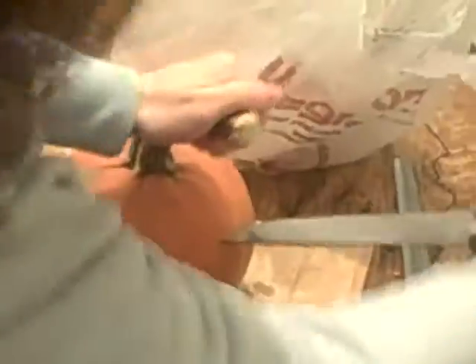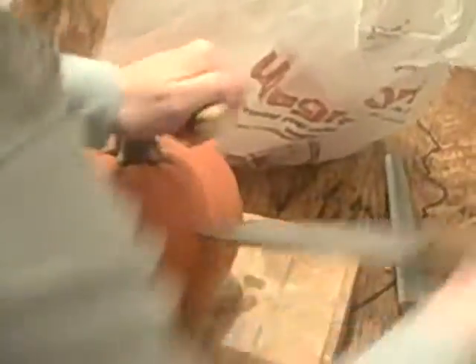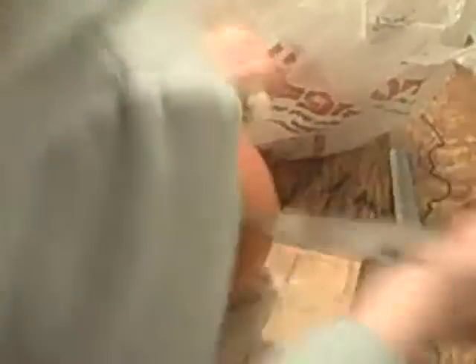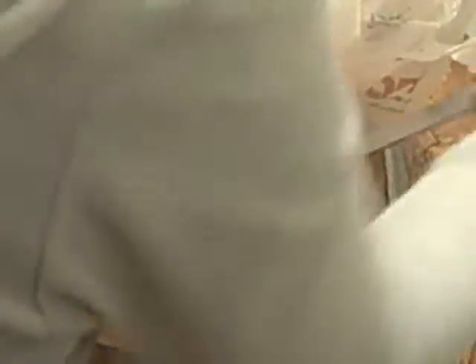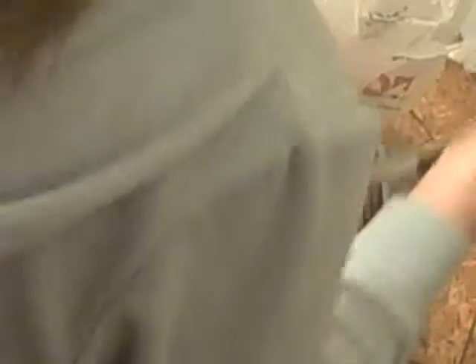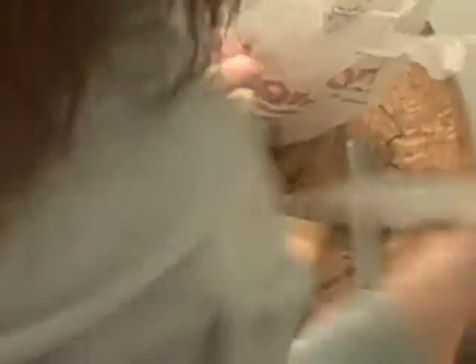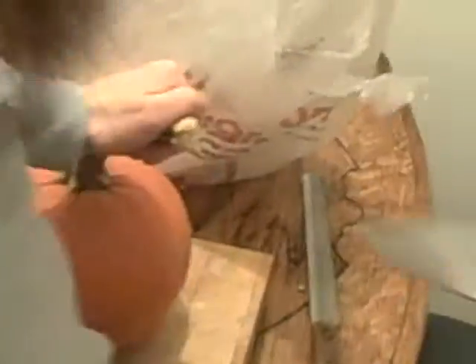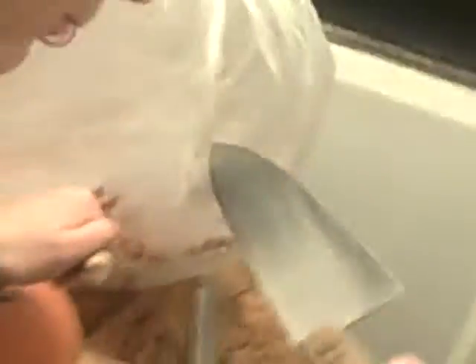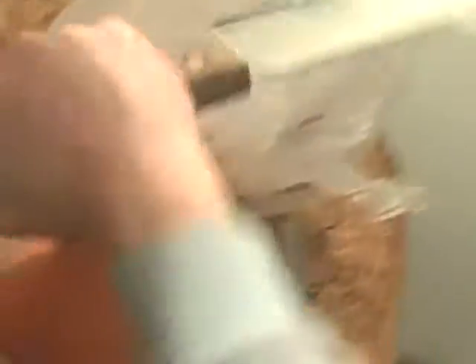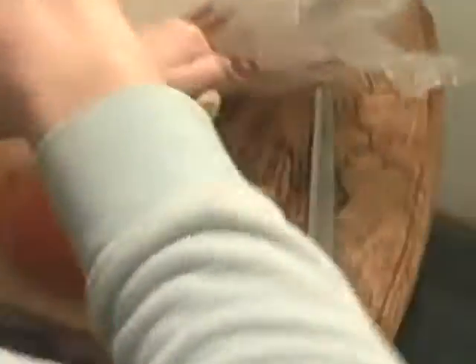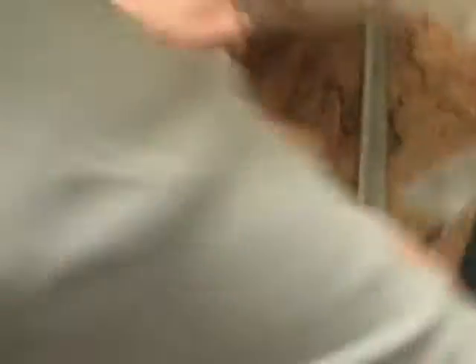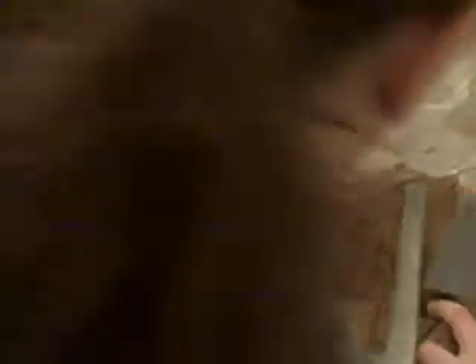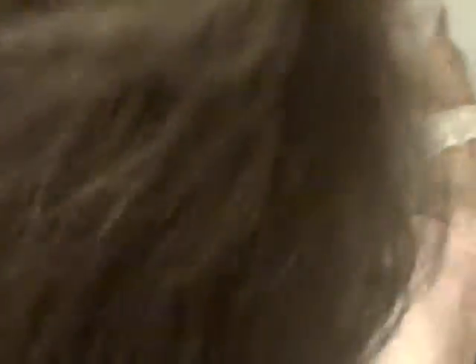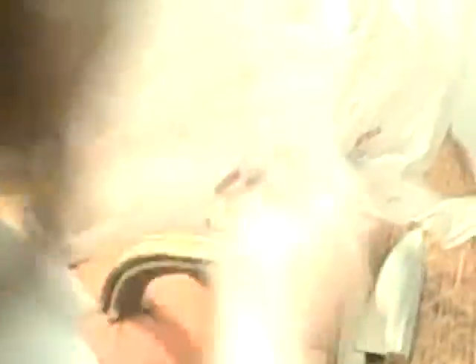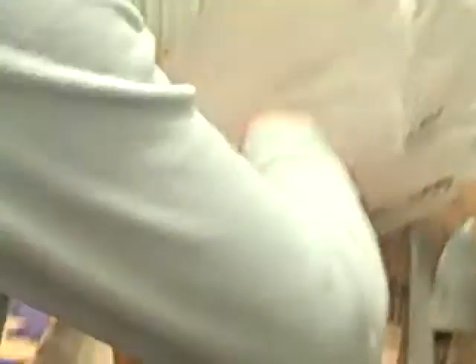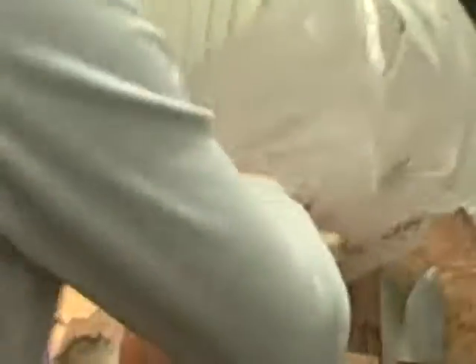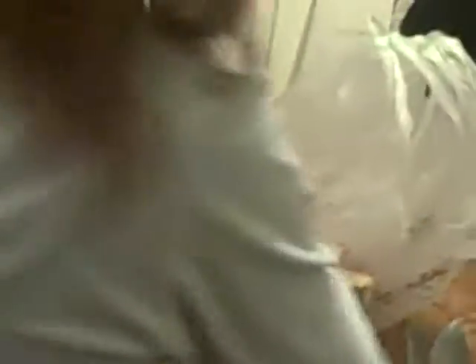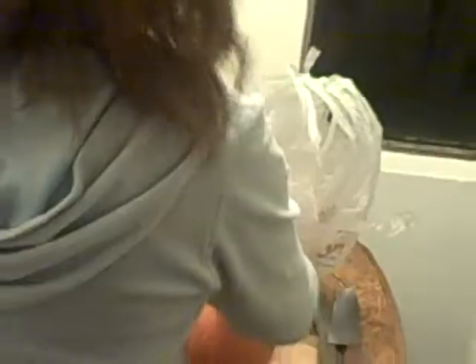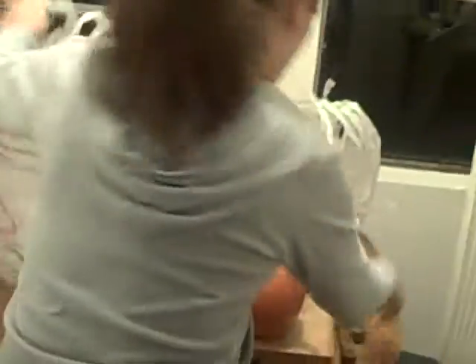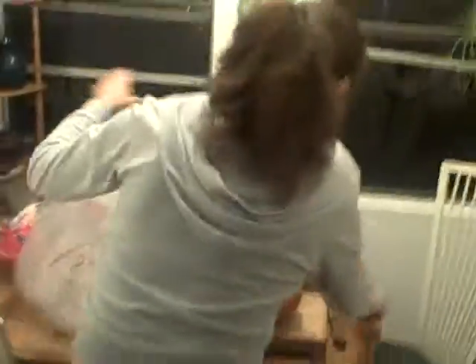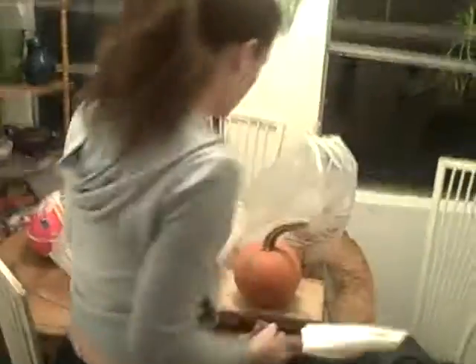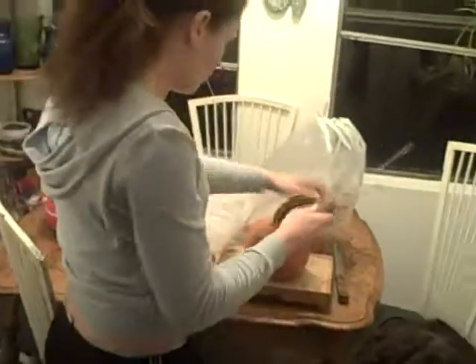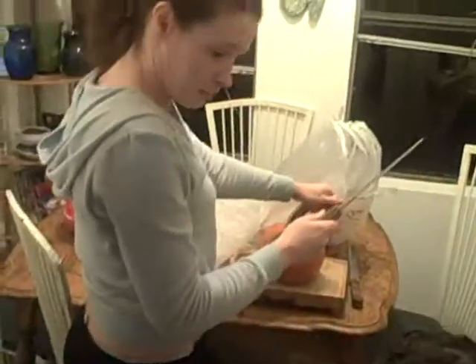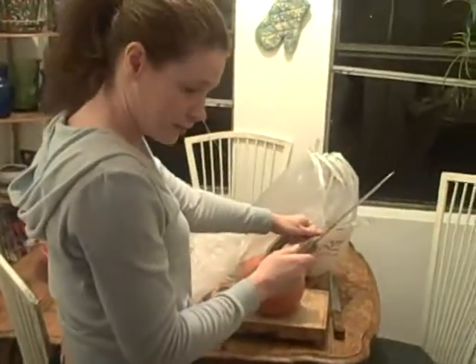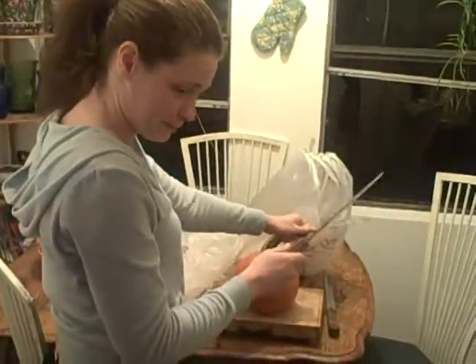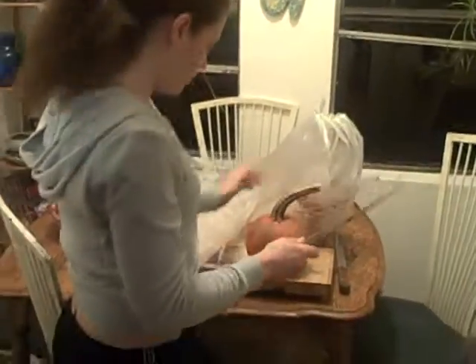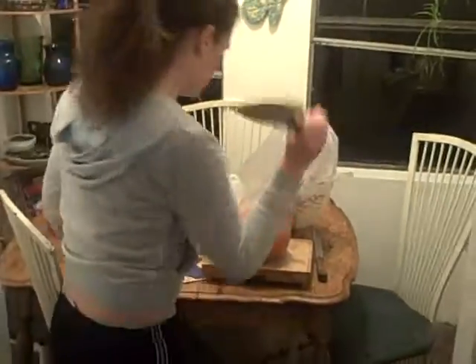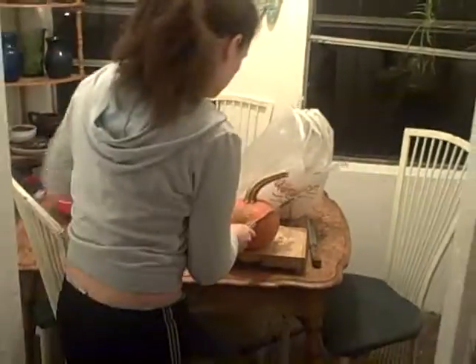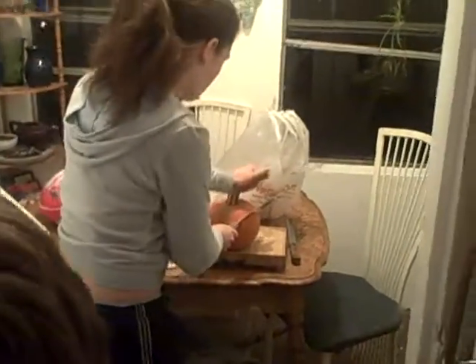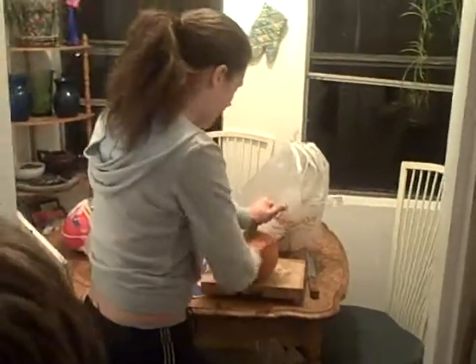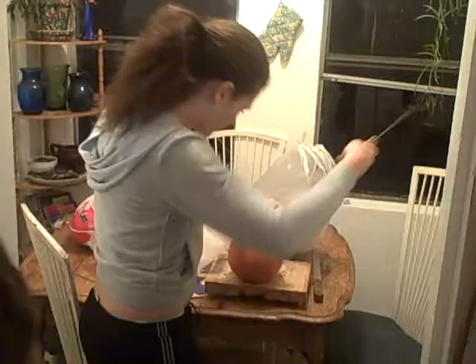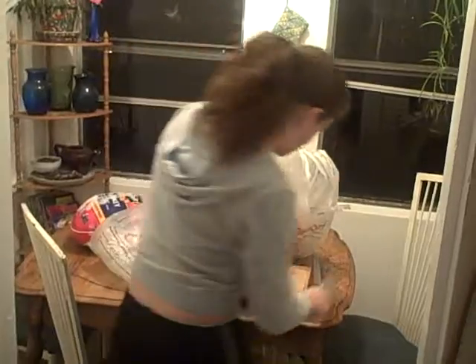It looks like I'm killing somebody. That should be okay. One good whack just for good measure.